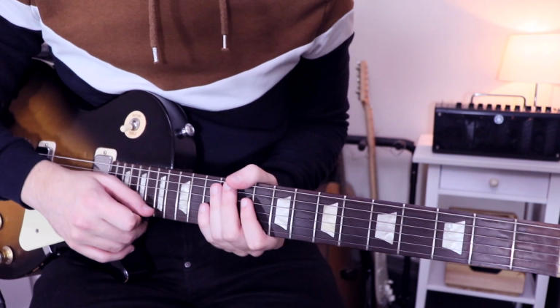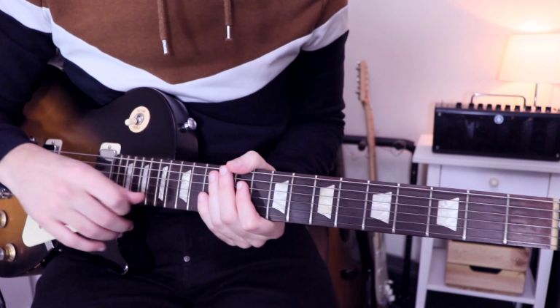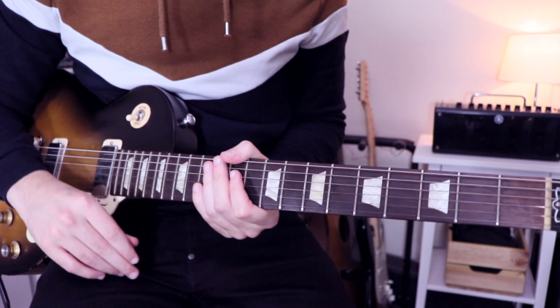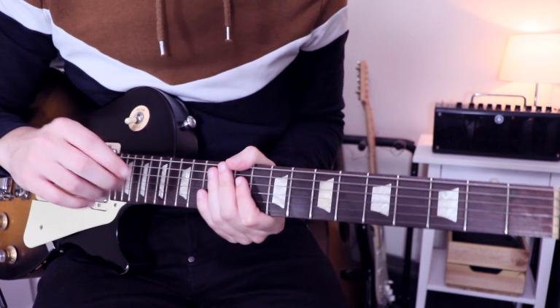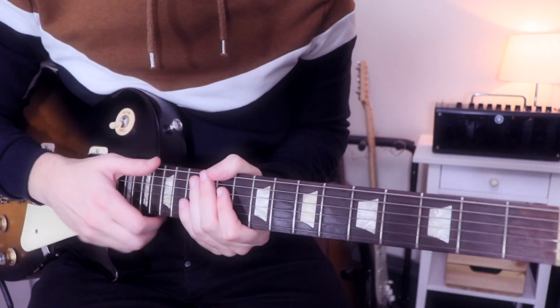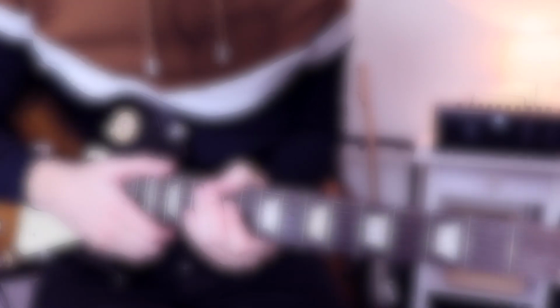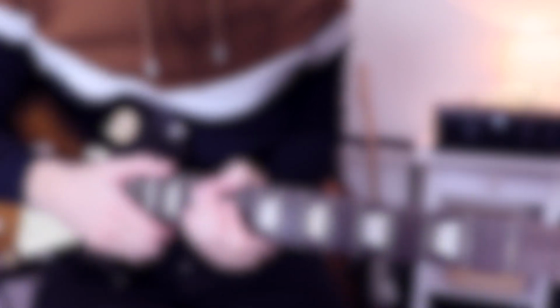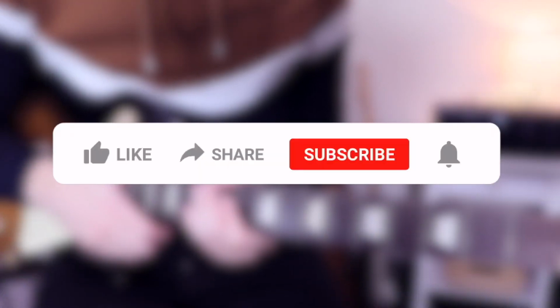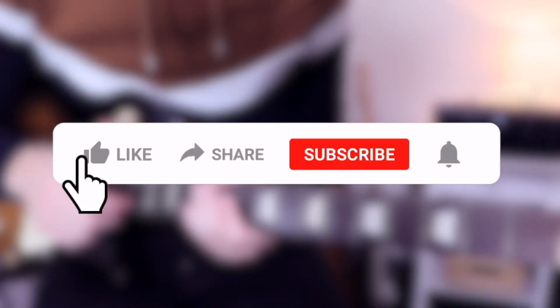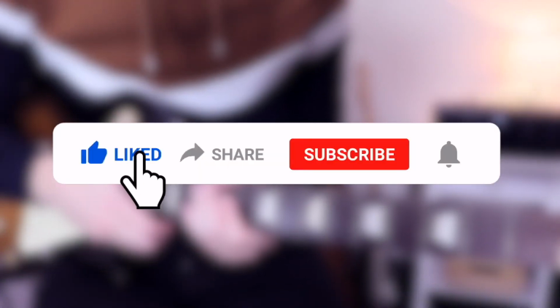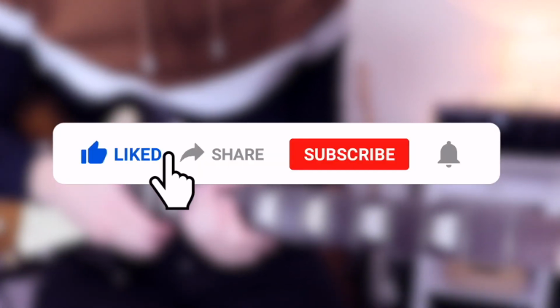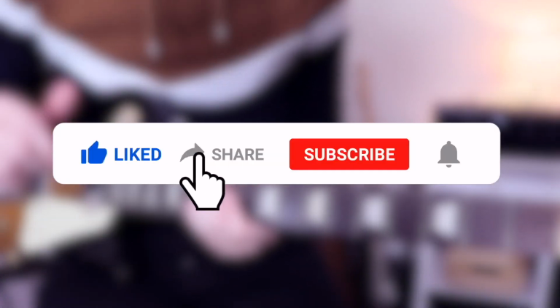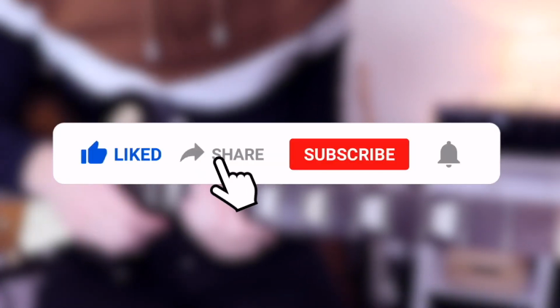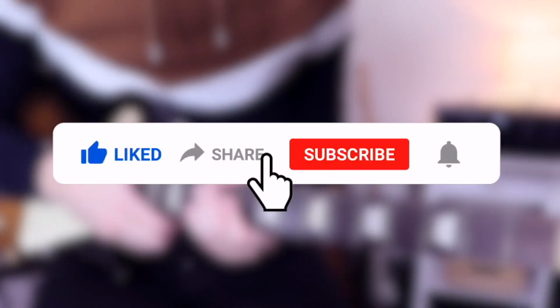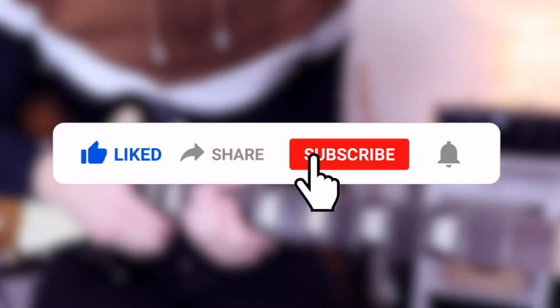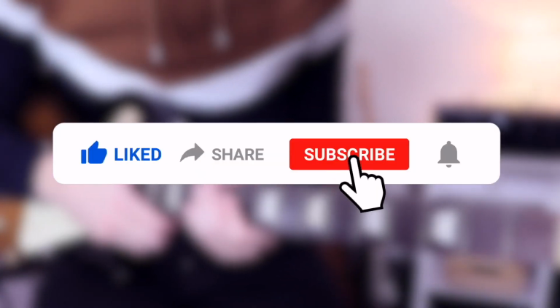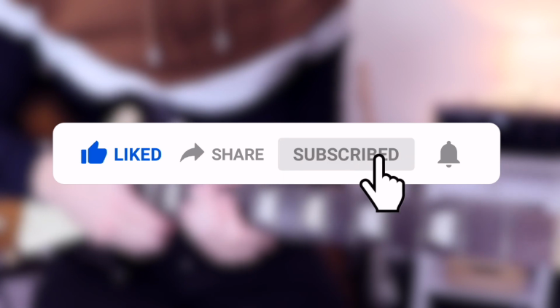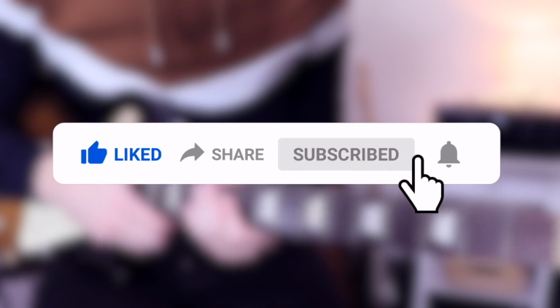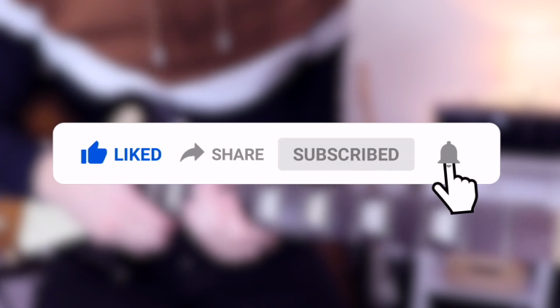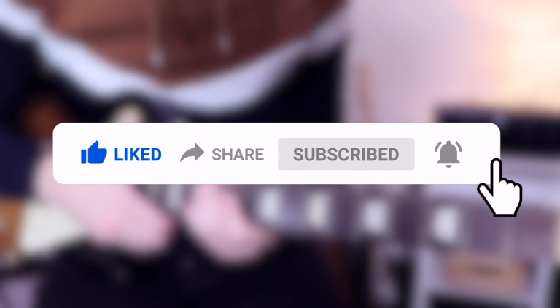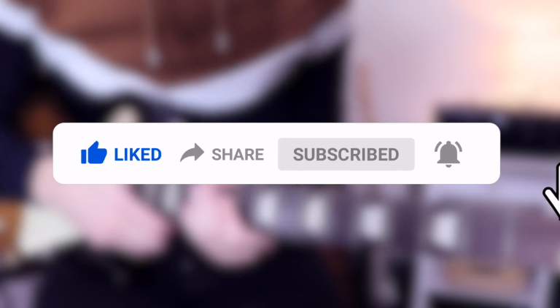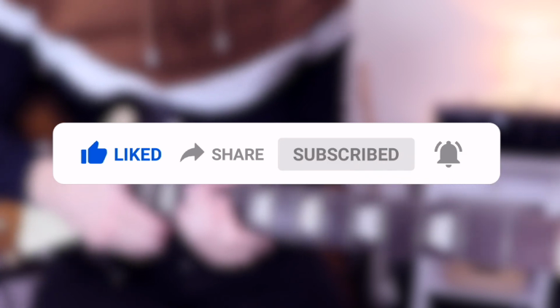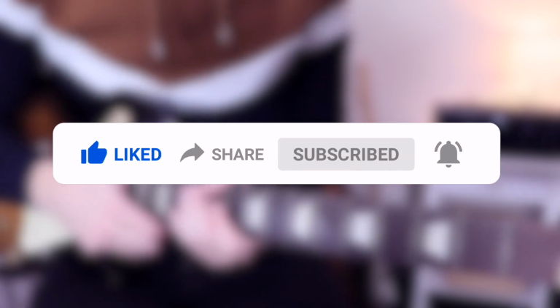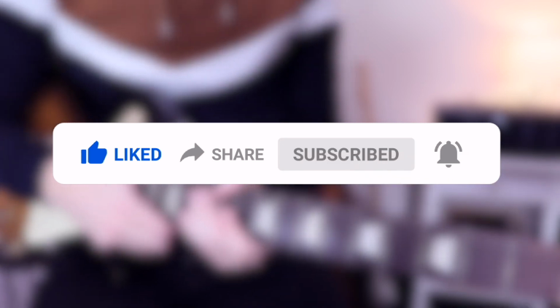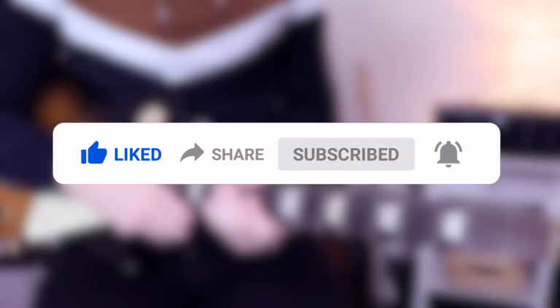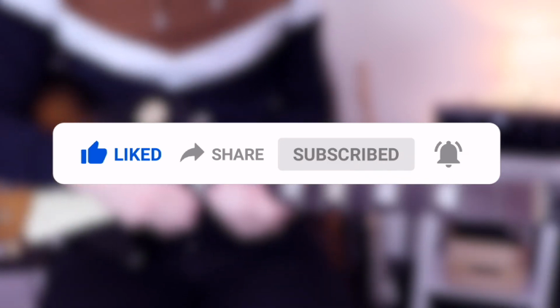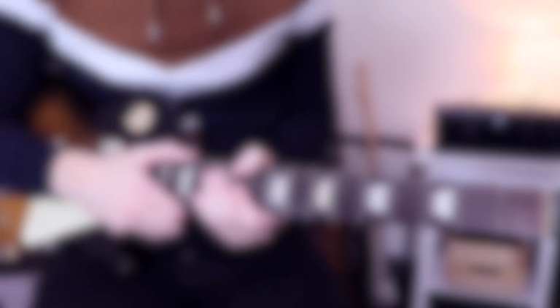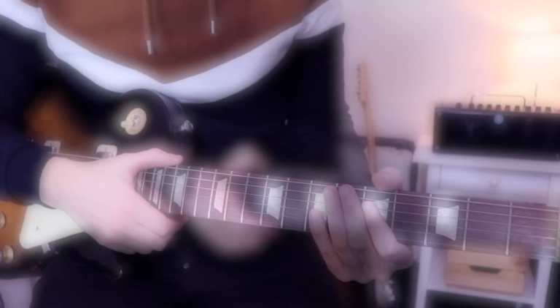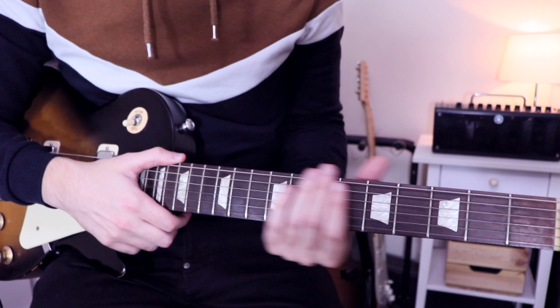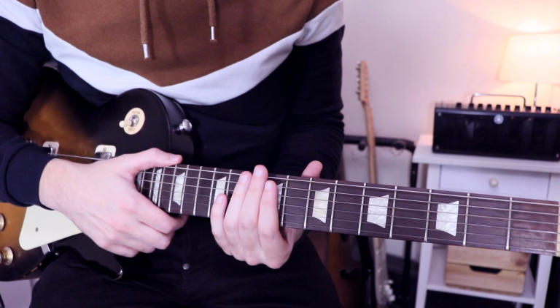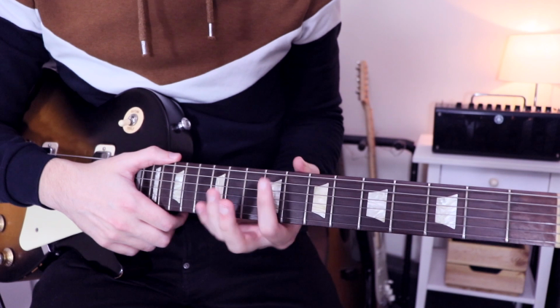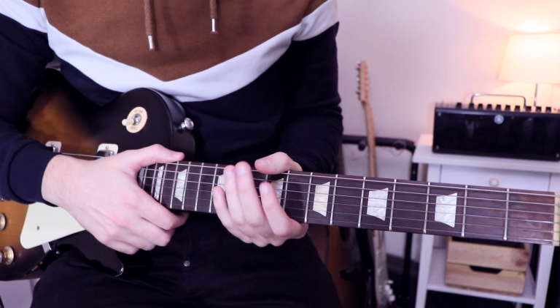Before we have a look at the chorus, I will ask you — if it's not already done — to smash the like button and to subscribe to support the channel. It's a big help for me, thank you very much. So let's have a look at the chorus.